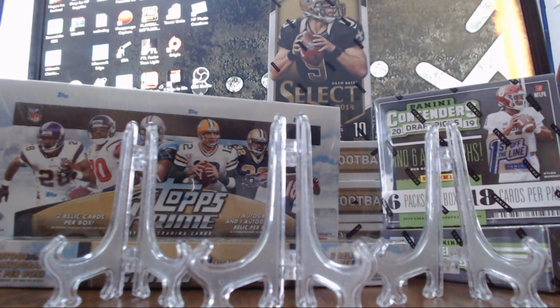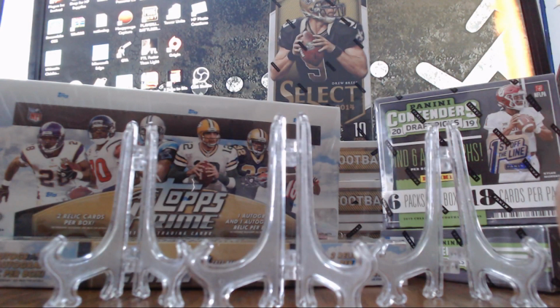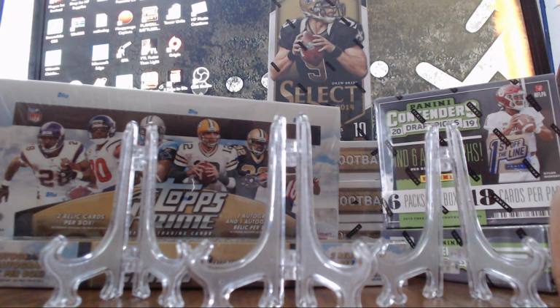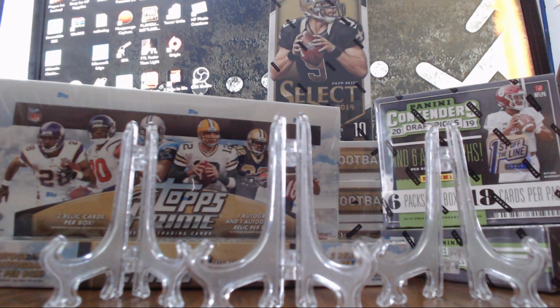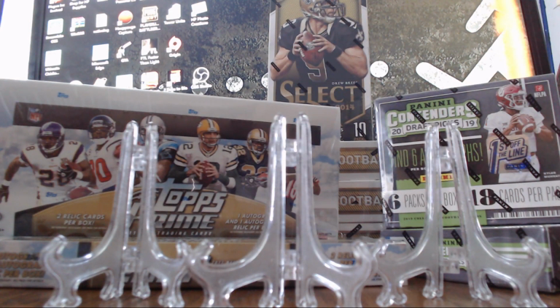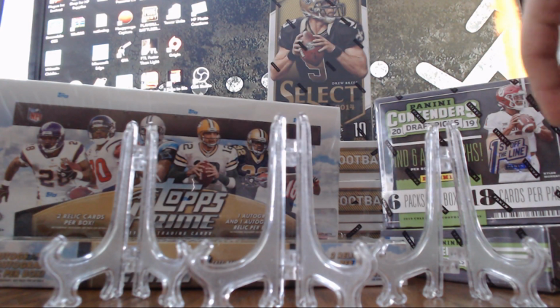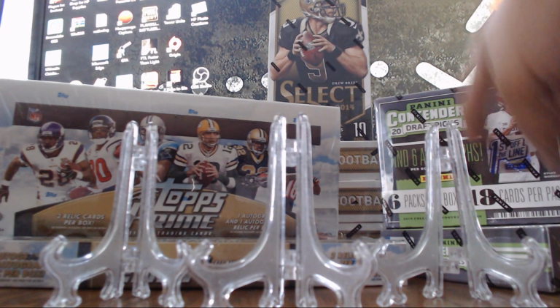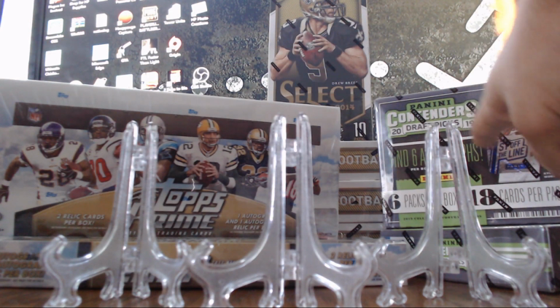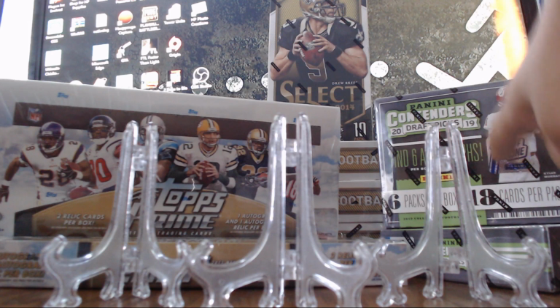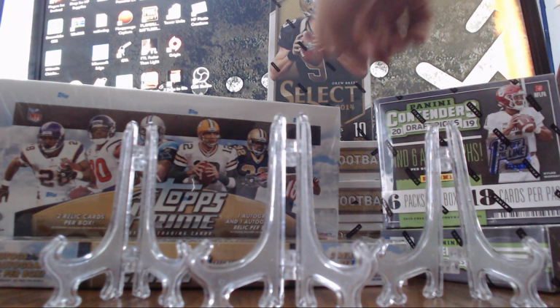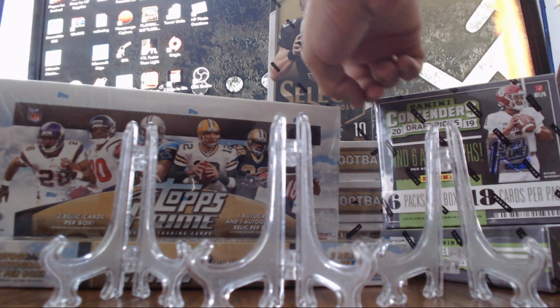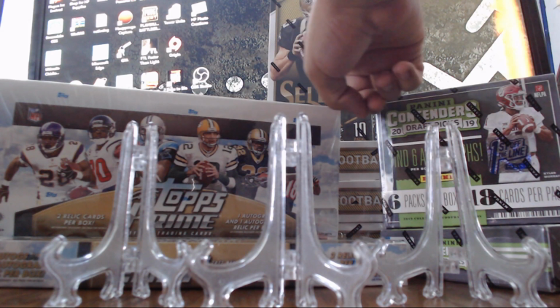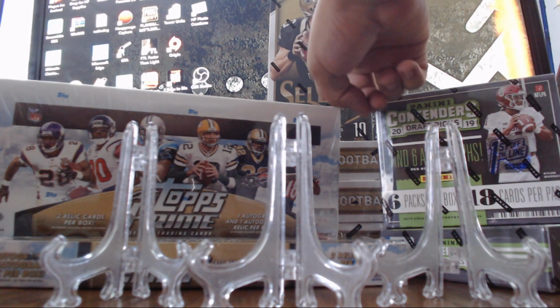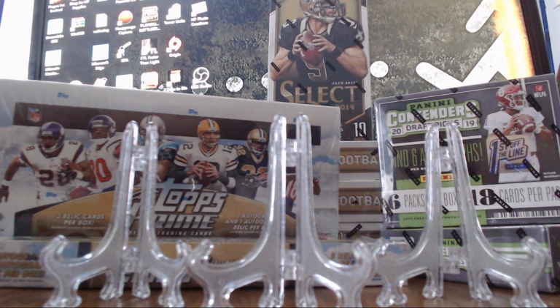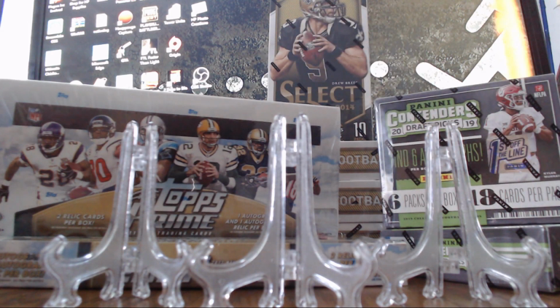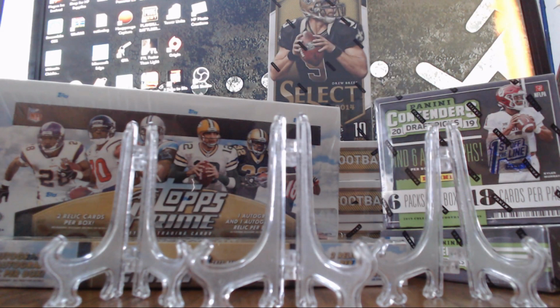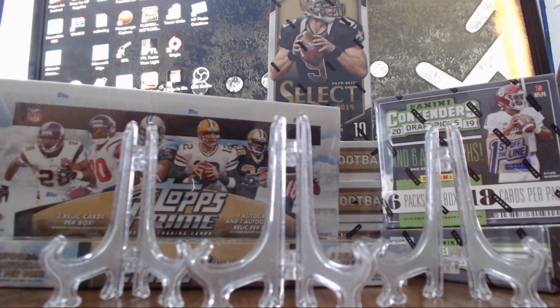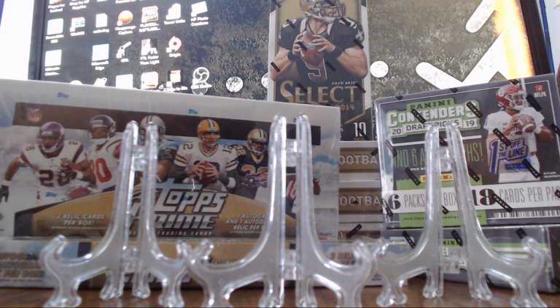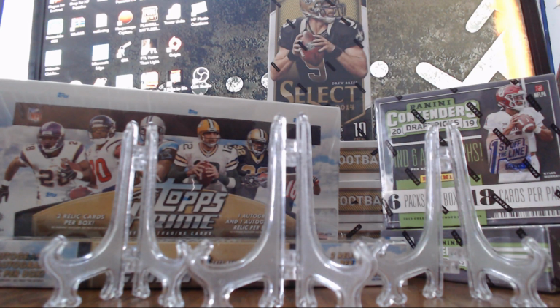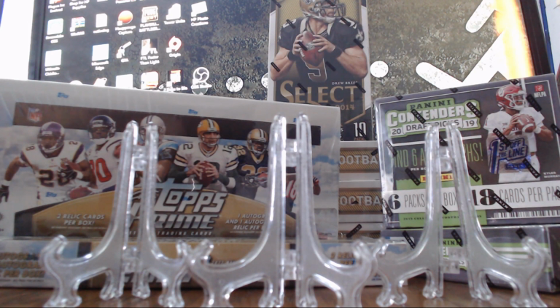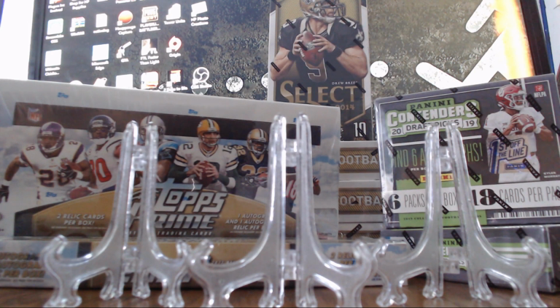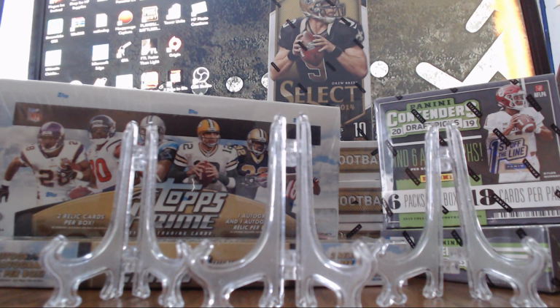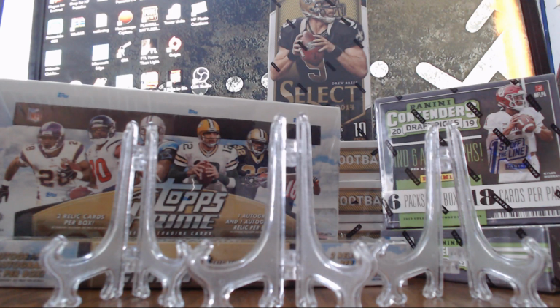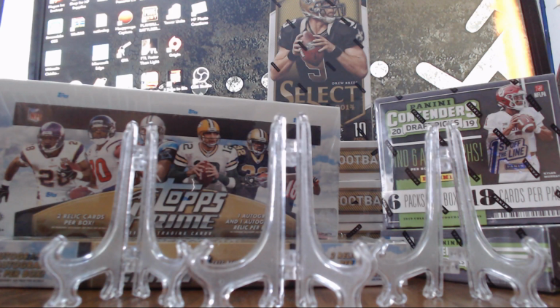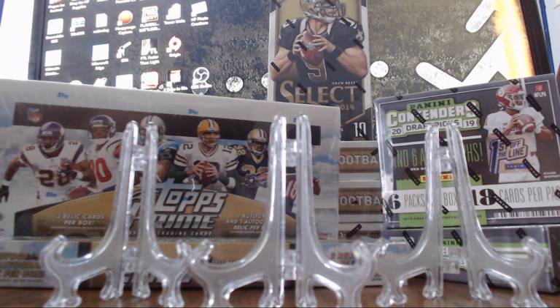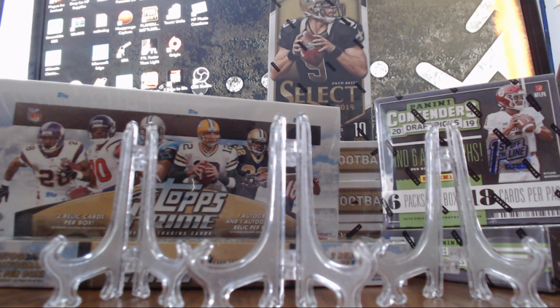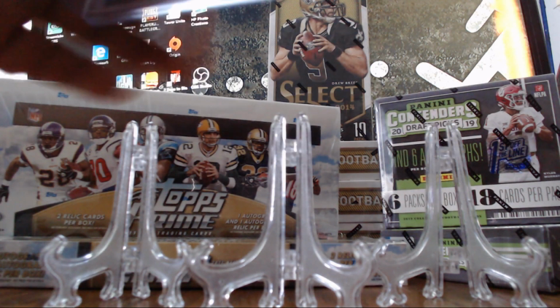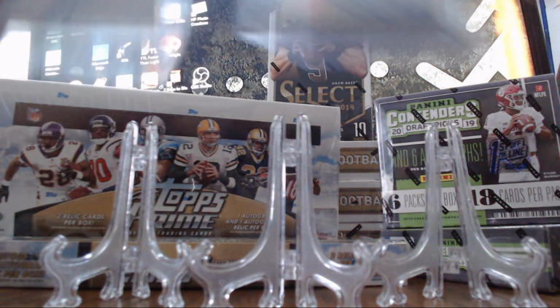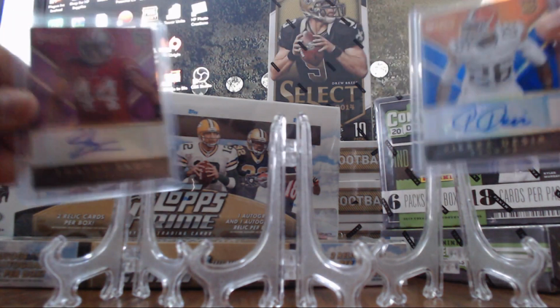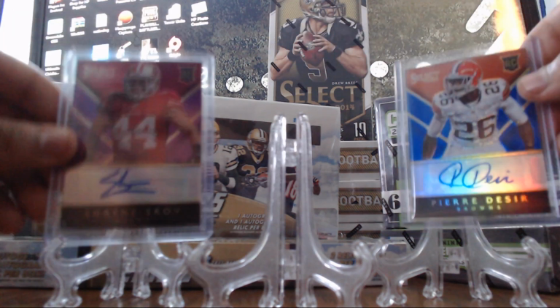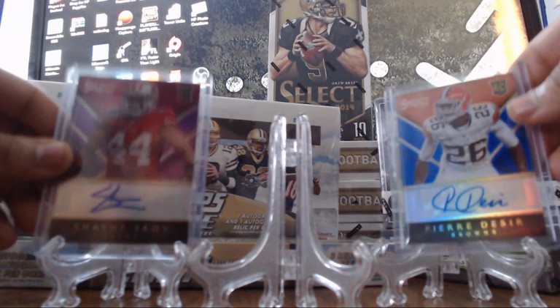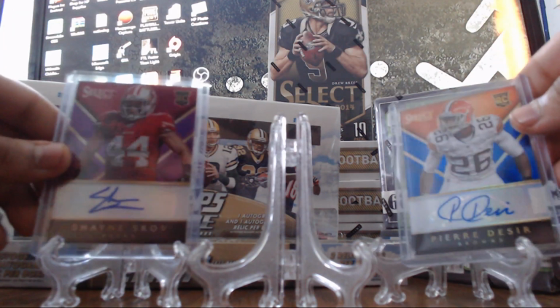I actually did just one box of this and one box of Select, just to give it a little preview. The Select had some color in the autos, so that was pretty cool.